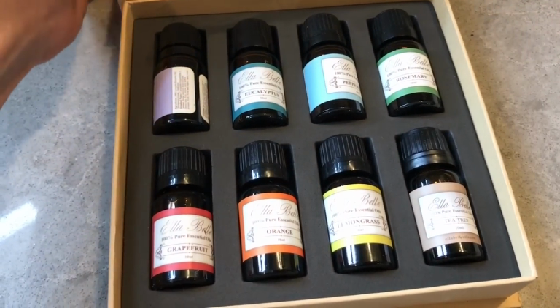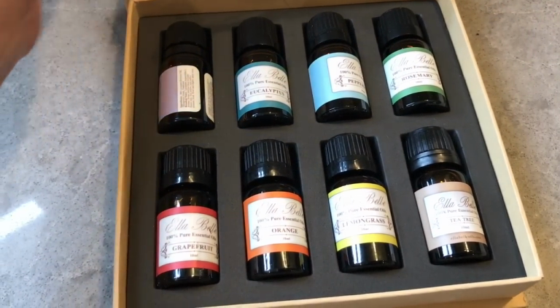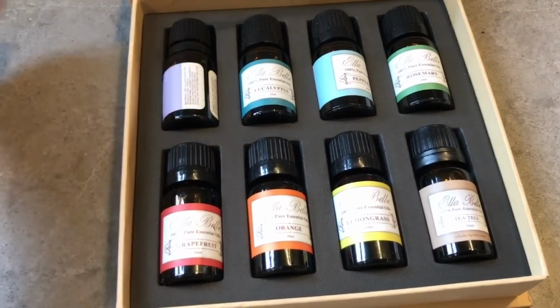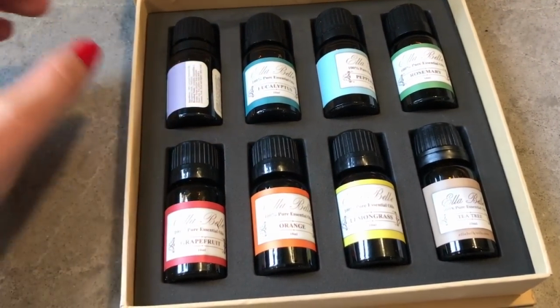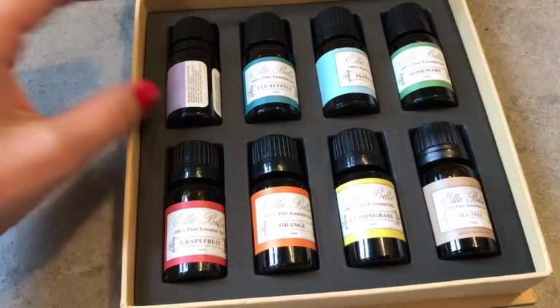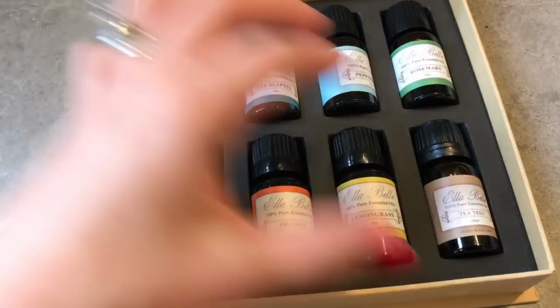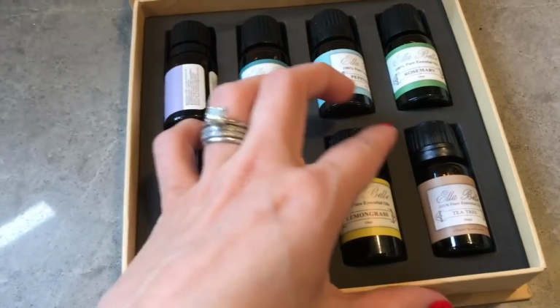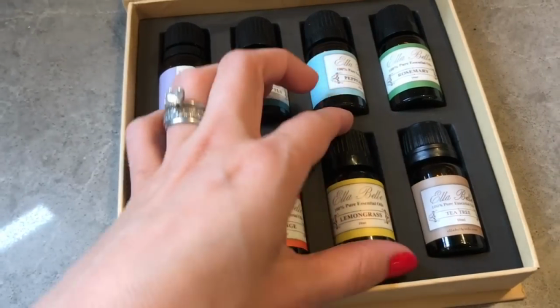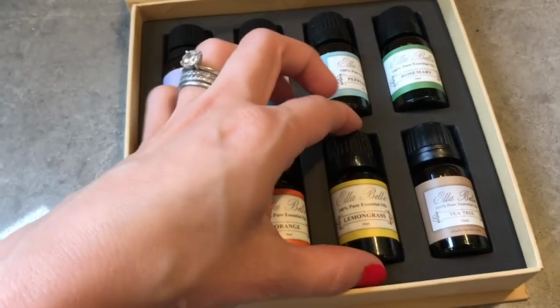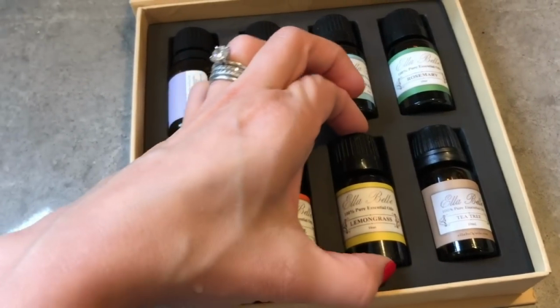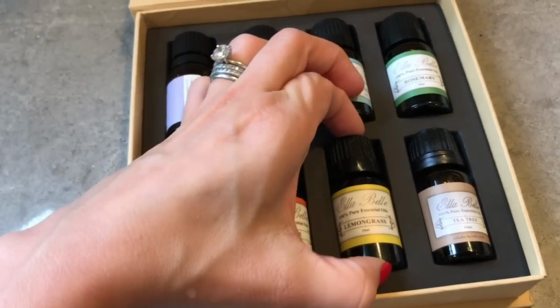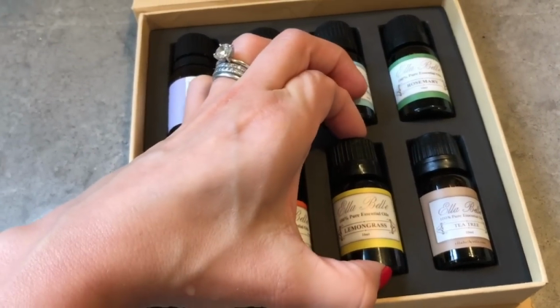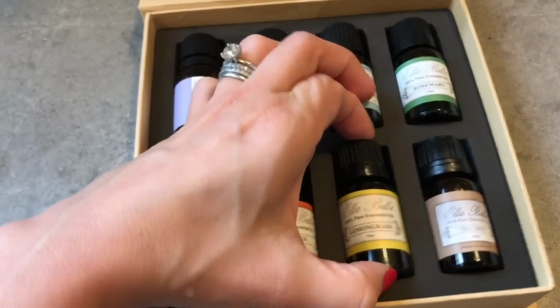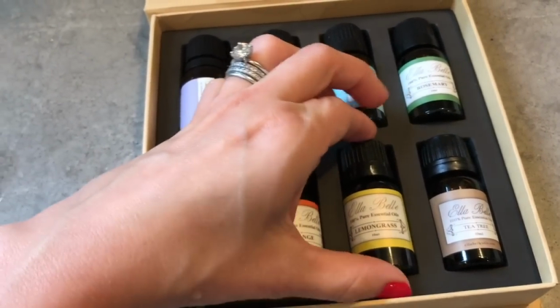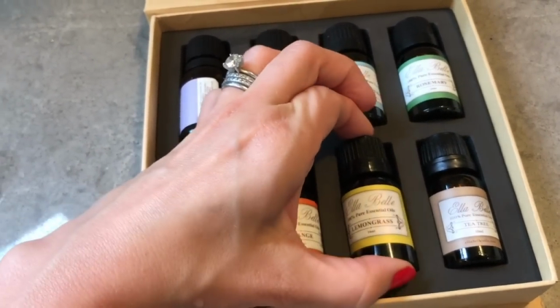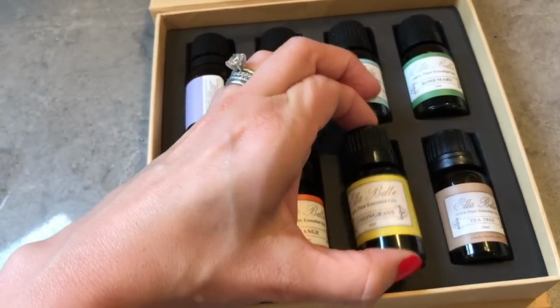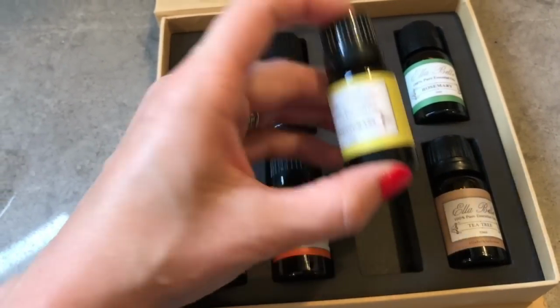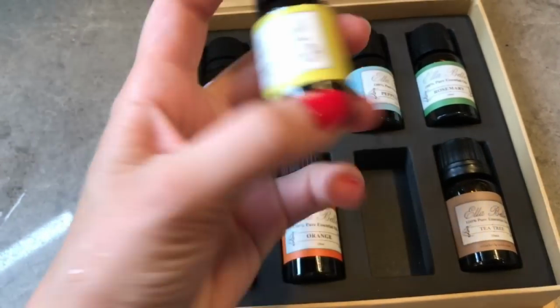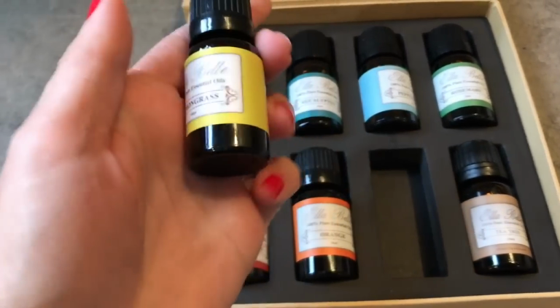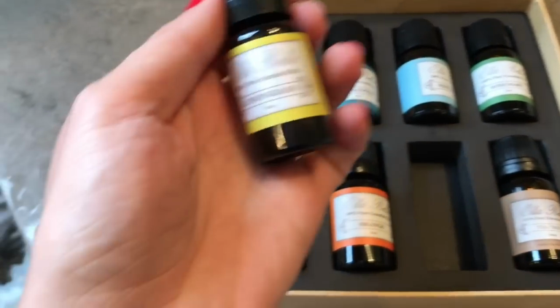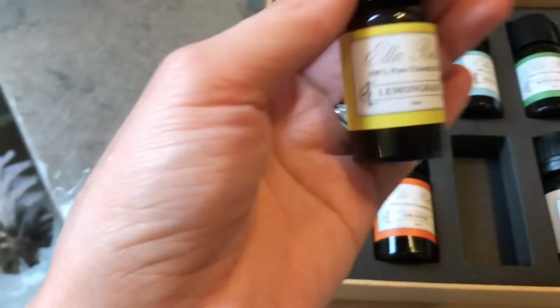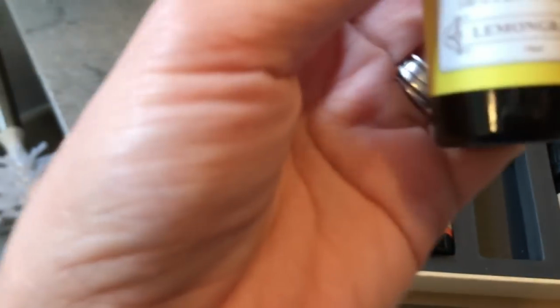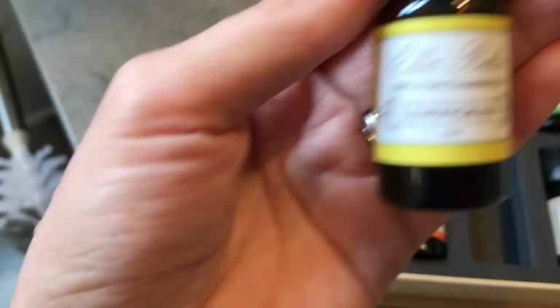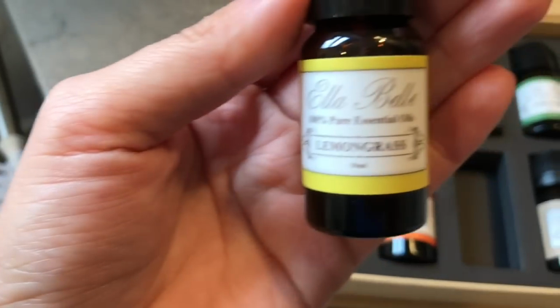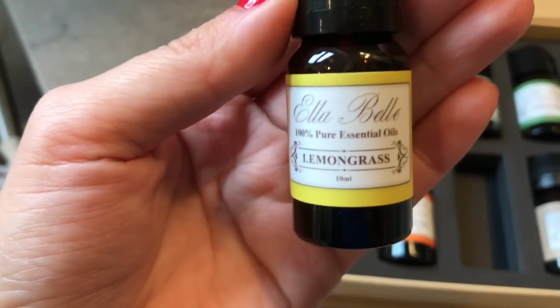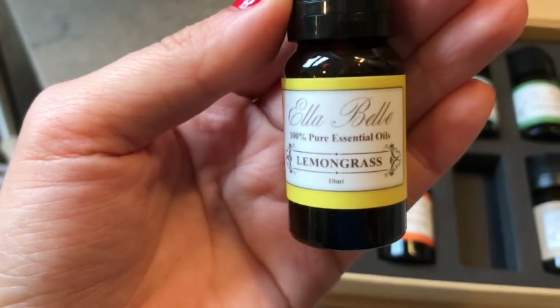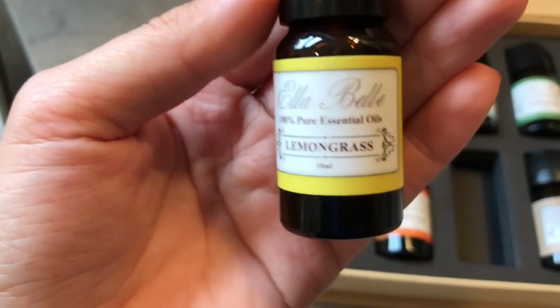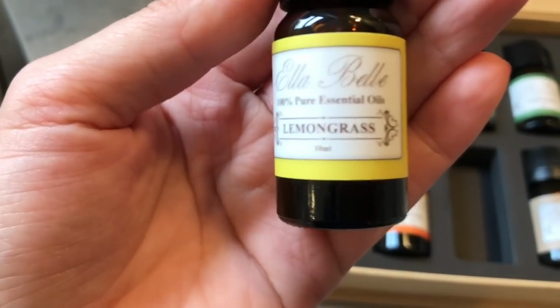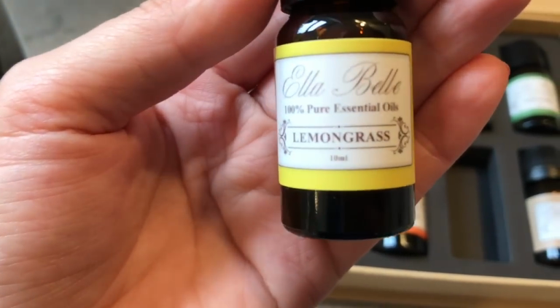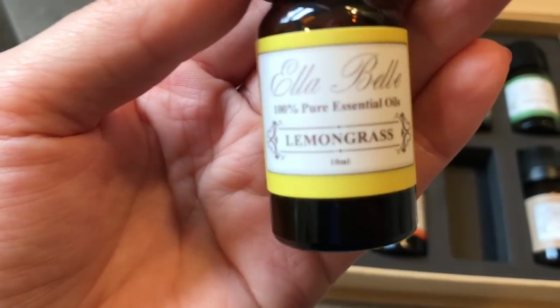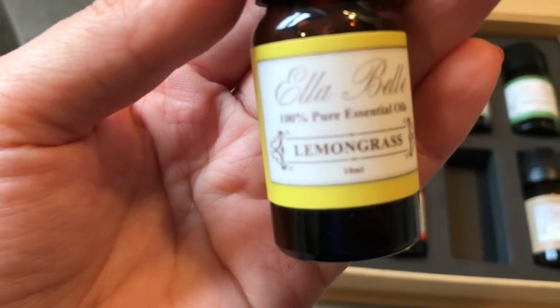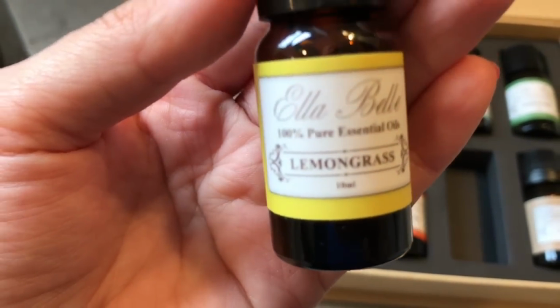Next I'm going to use these Alabella essential oils — I'm going to use lemongrass and drop a couple drops down my sink. It gives just a nice fresh lemony scent all day.